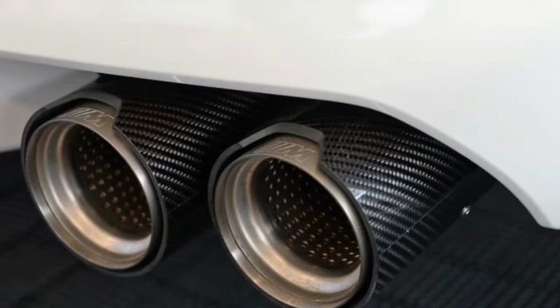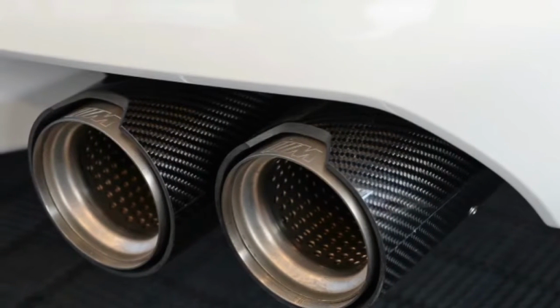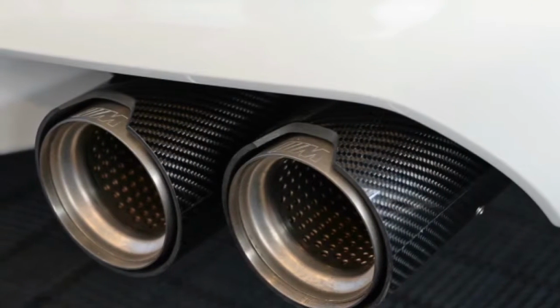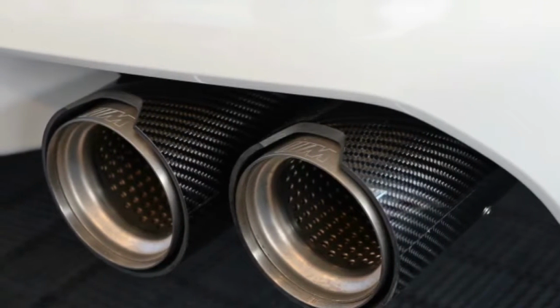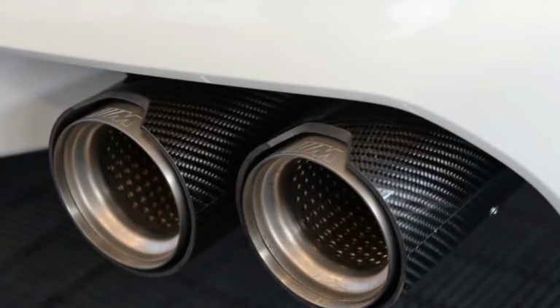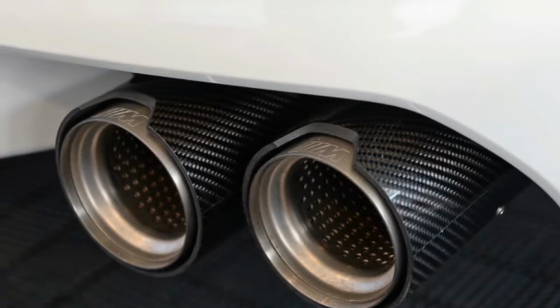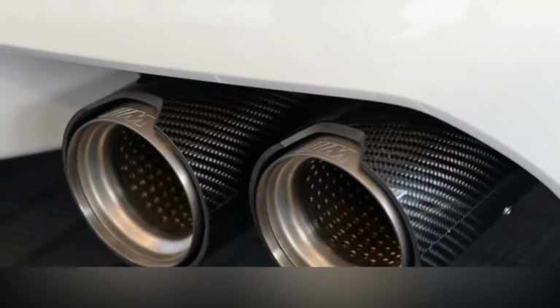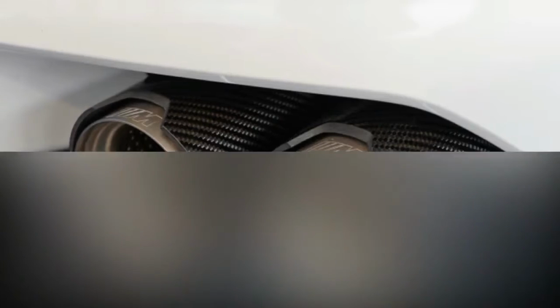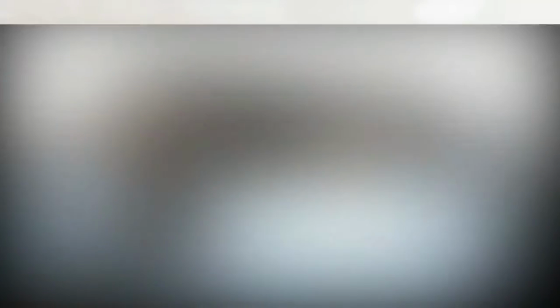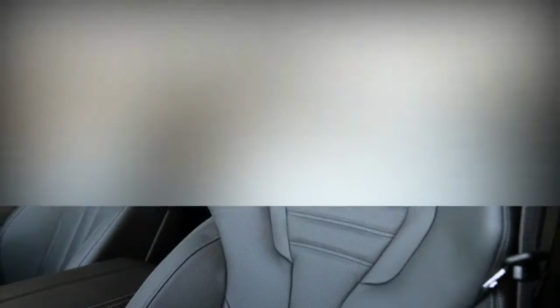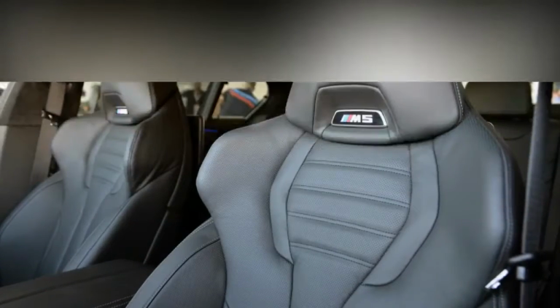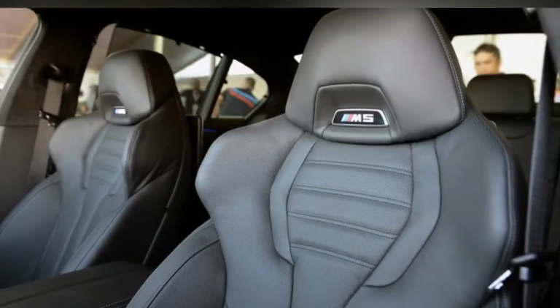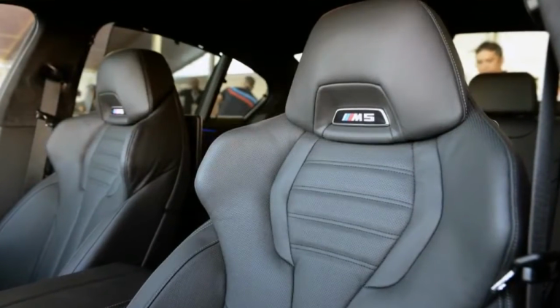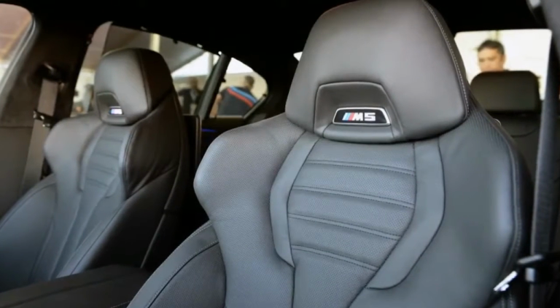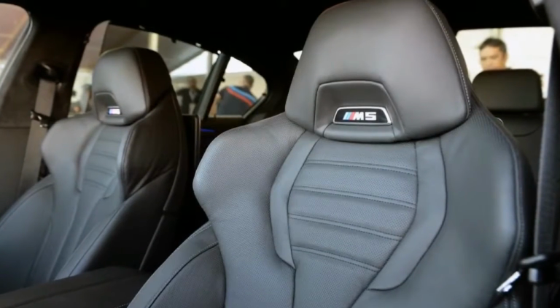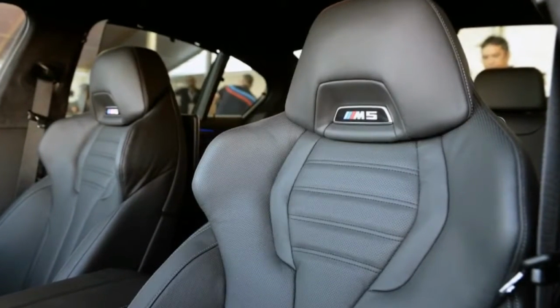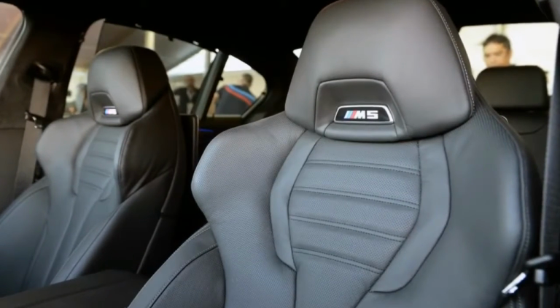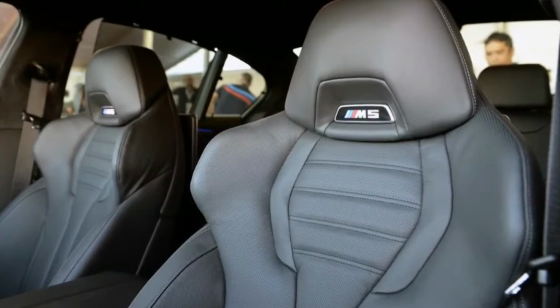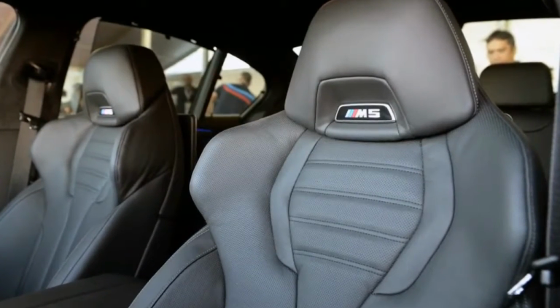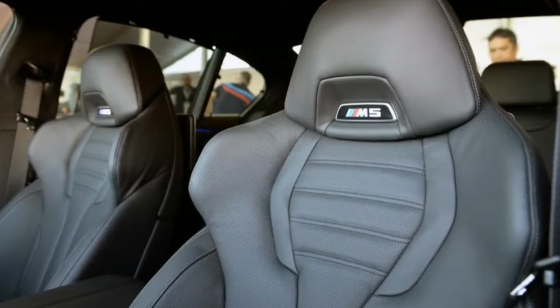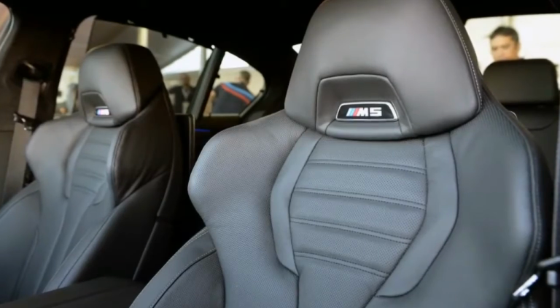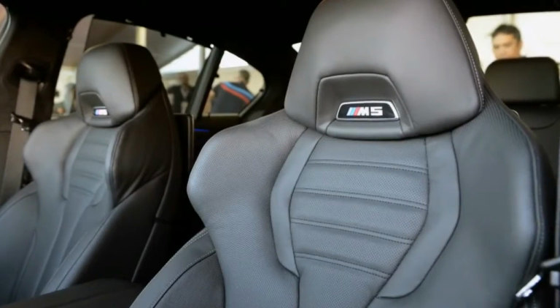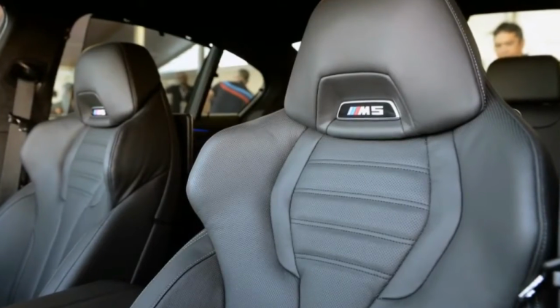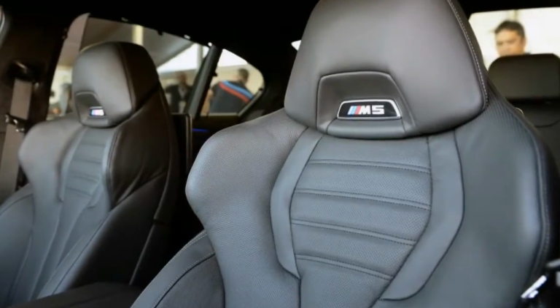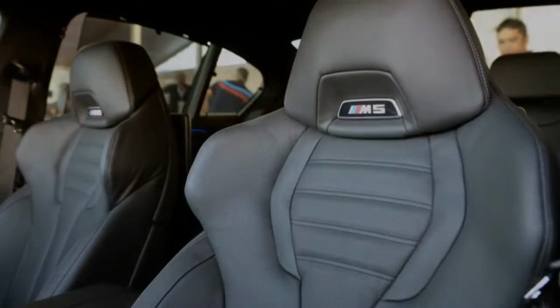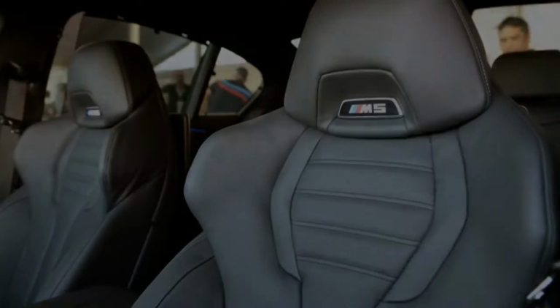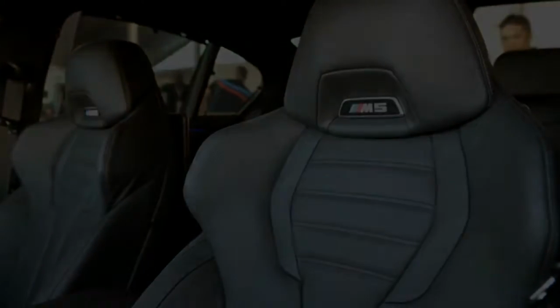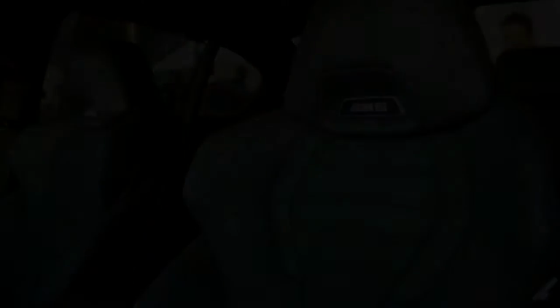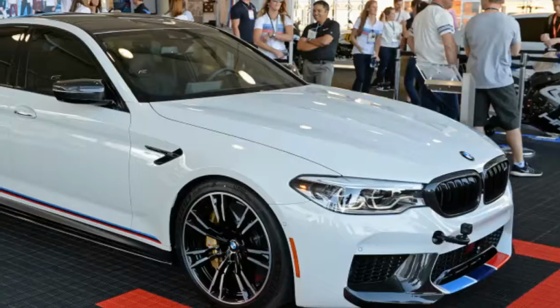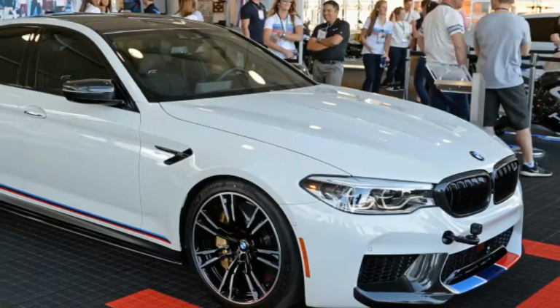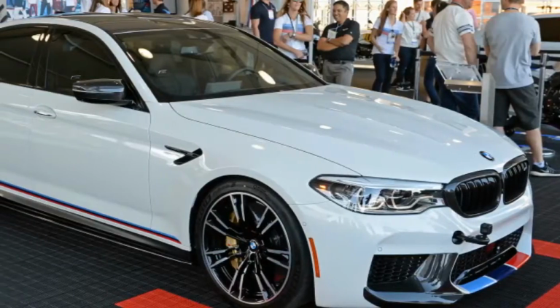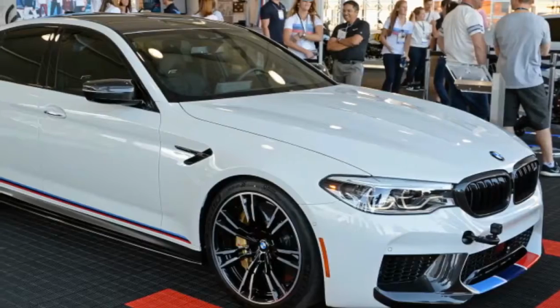Carbon ceramic brakes join the options list, but special motorsport-derived pads won't be coming to the US. Interior tidbits run from an M Performance steering wheel to floor mats and a key wallet.